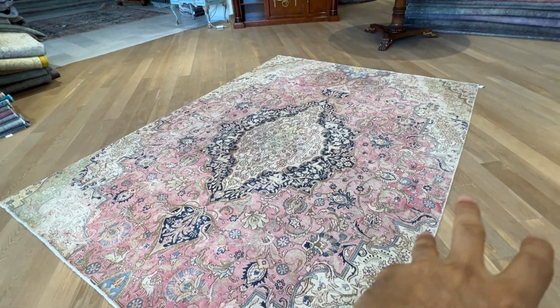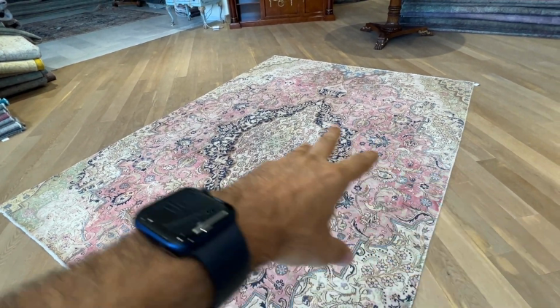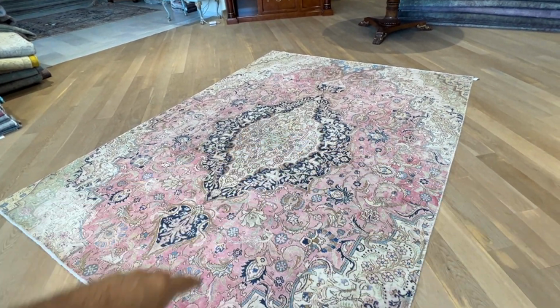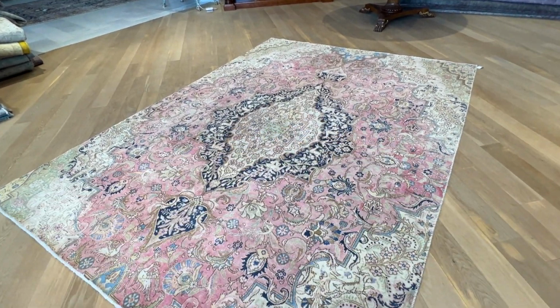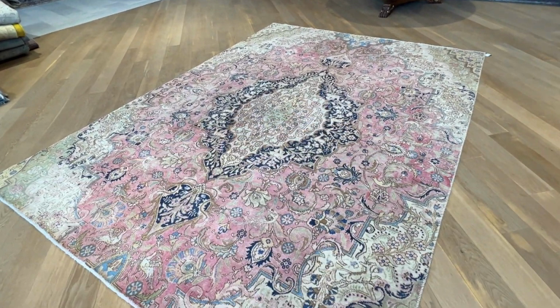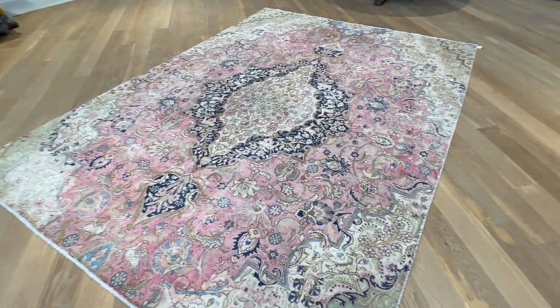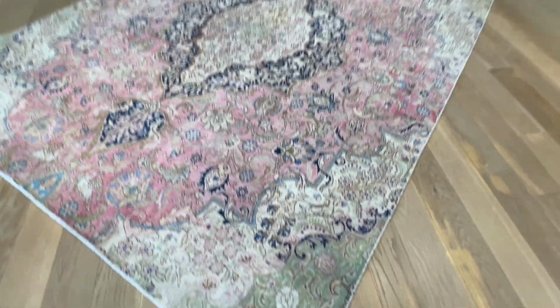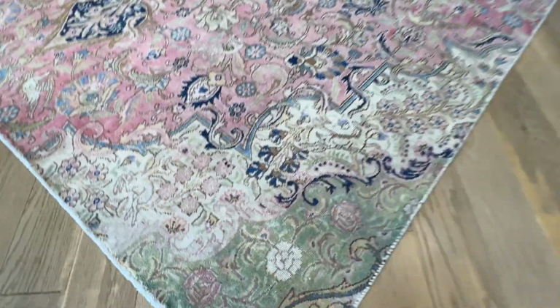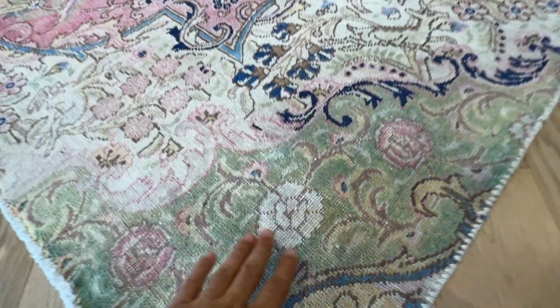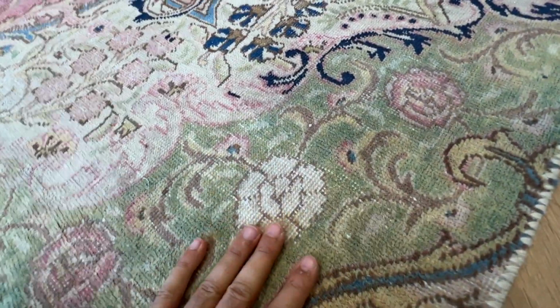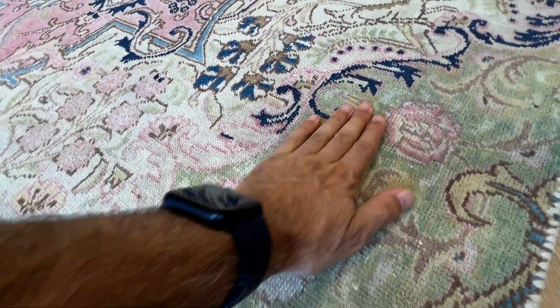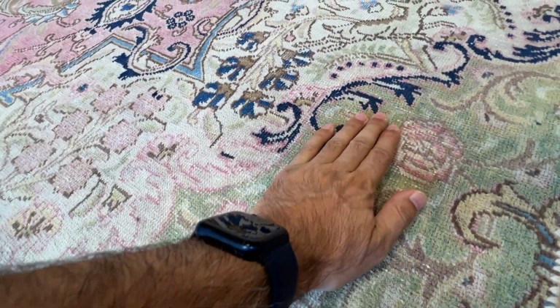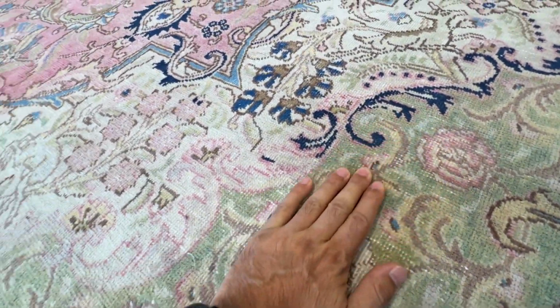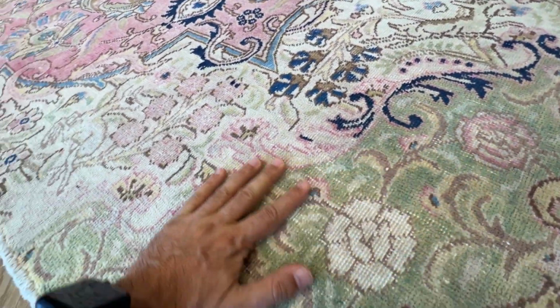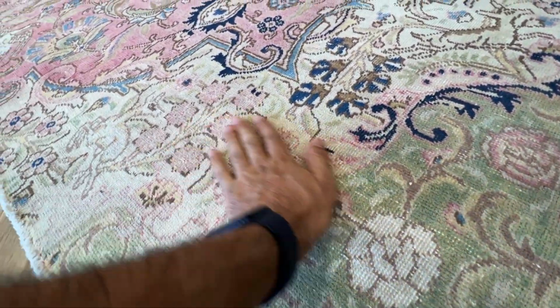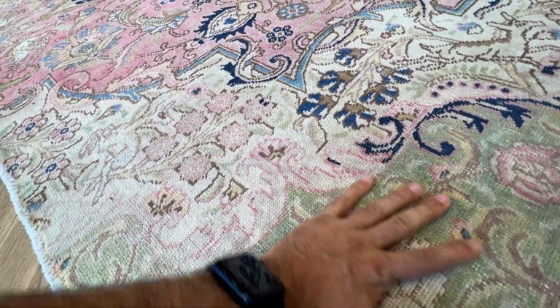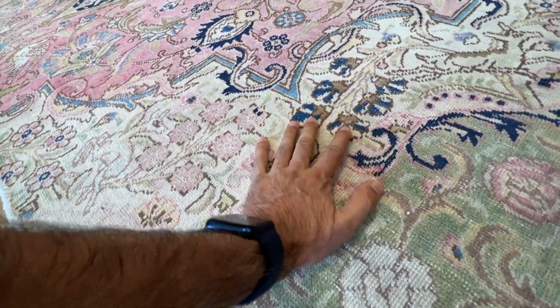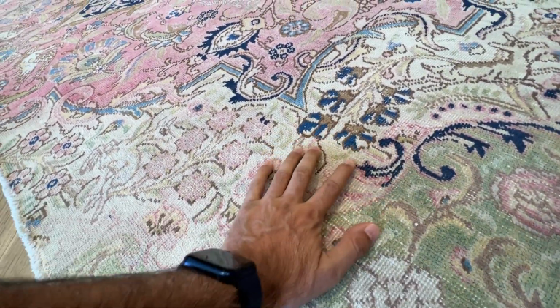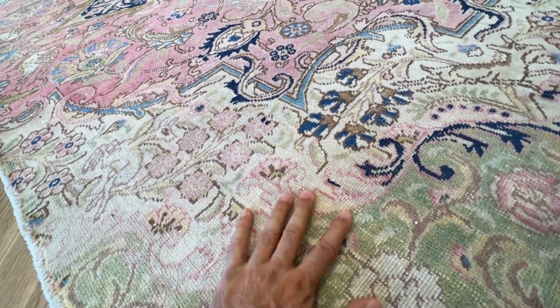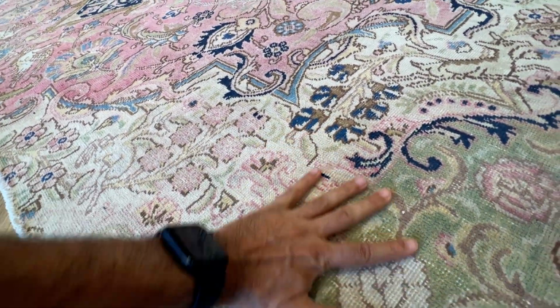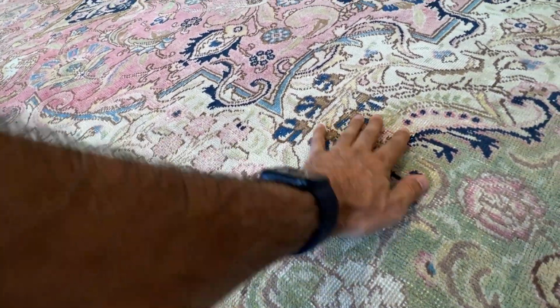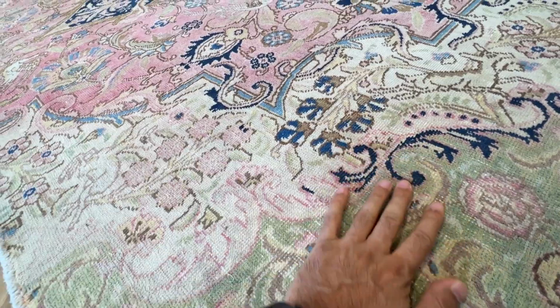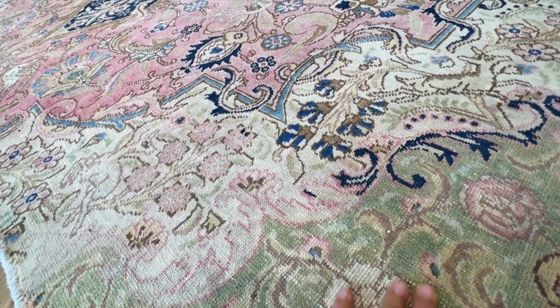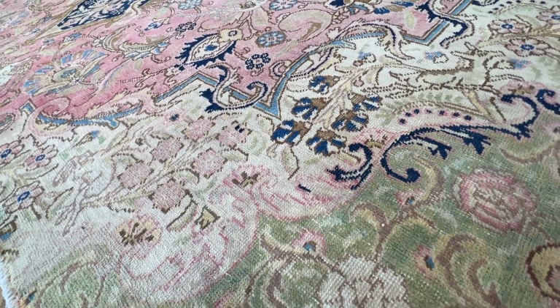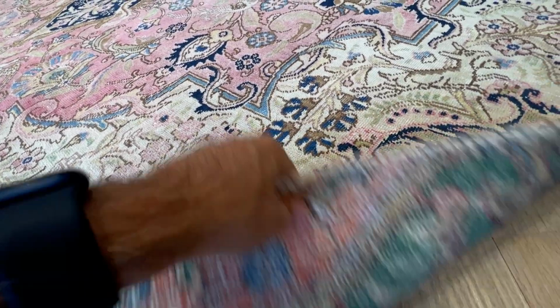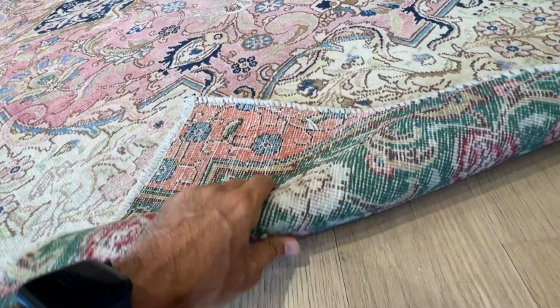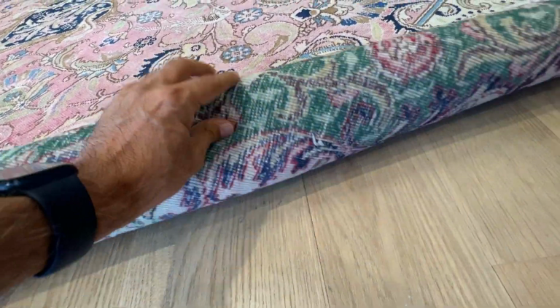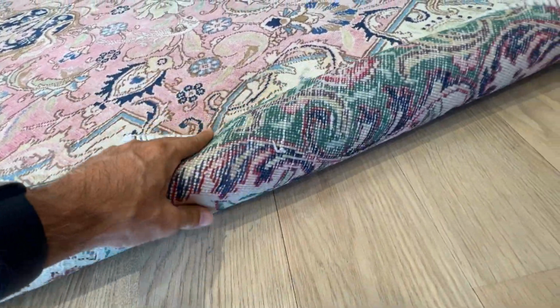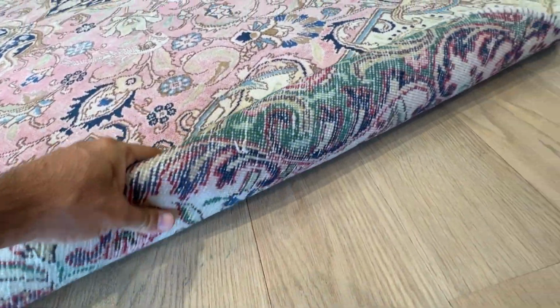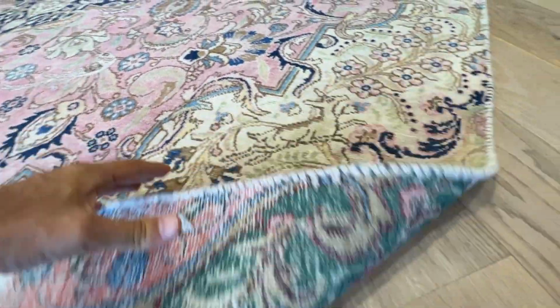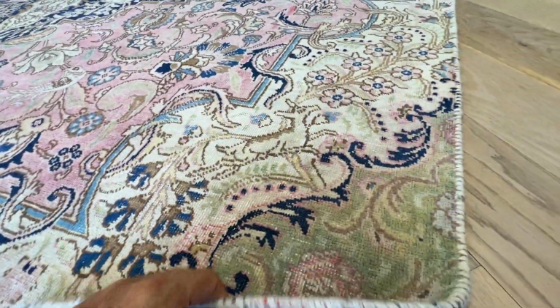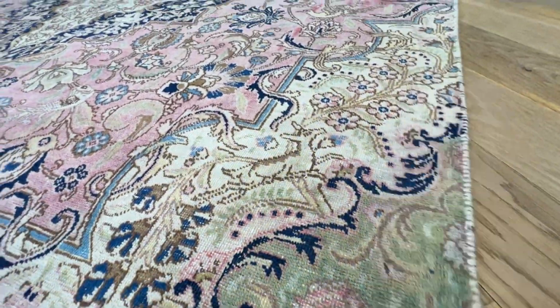See this pink around the medallion — it gives the carpet a very nice feel, with a nice green color tone as well. This carpet has got a nice amount of wool; it's shaved. On the back you can see the high quality Persian handmade knots.